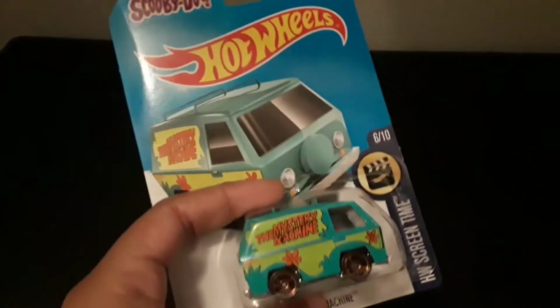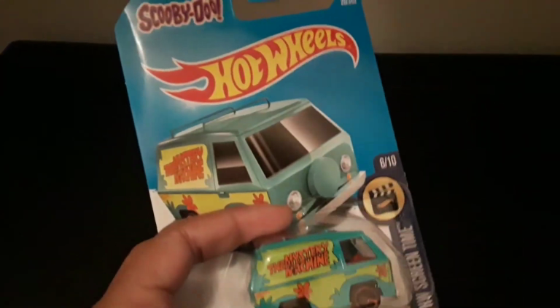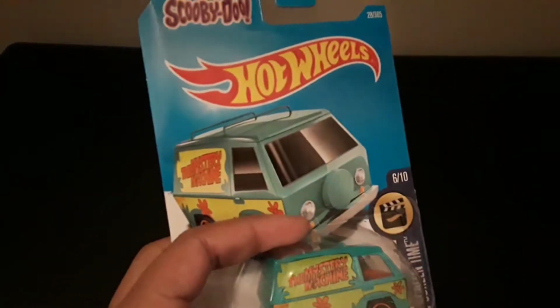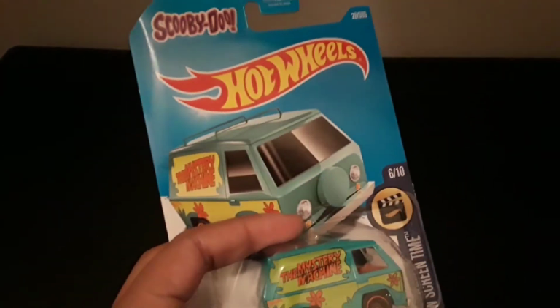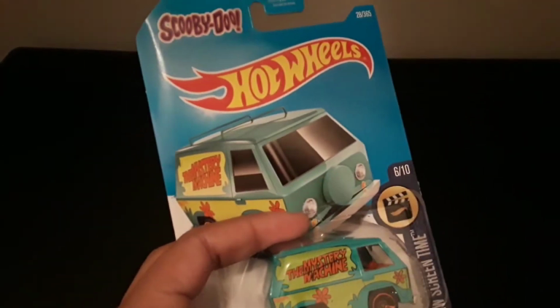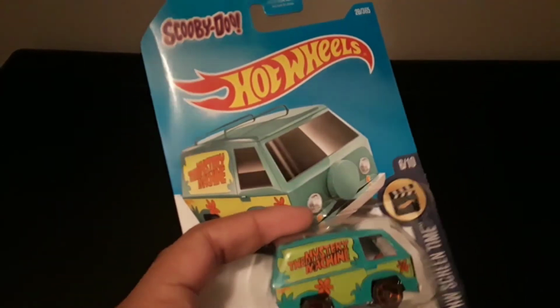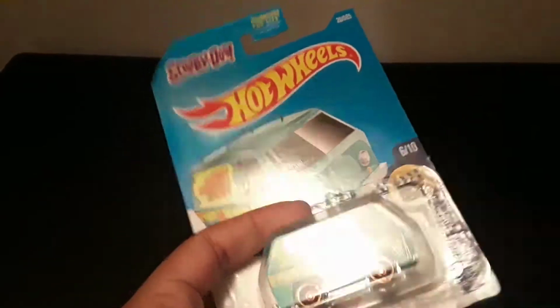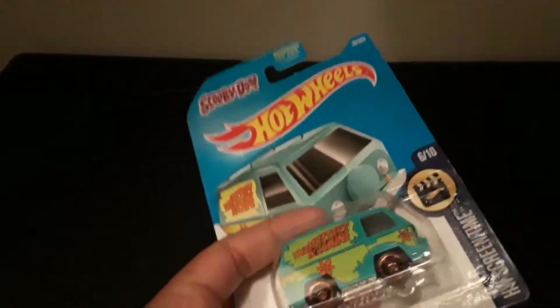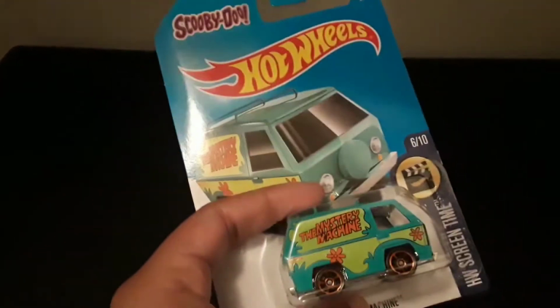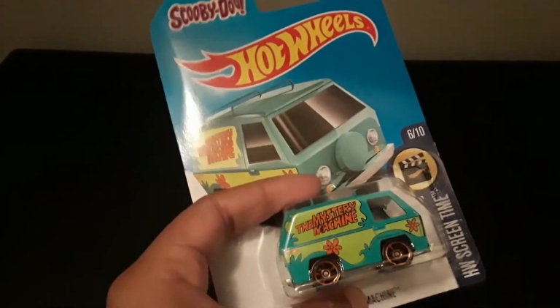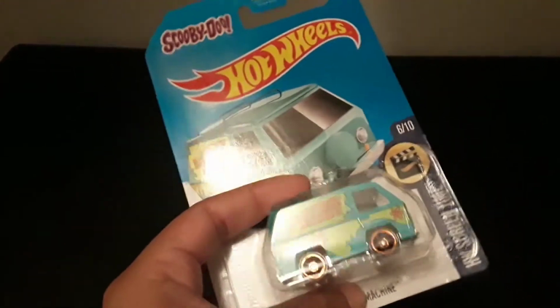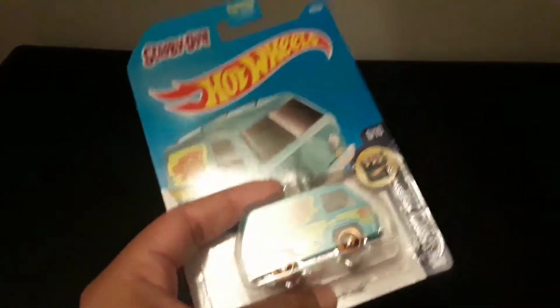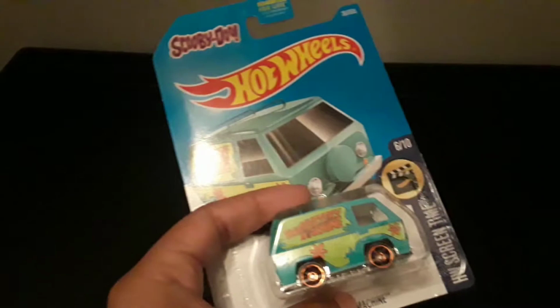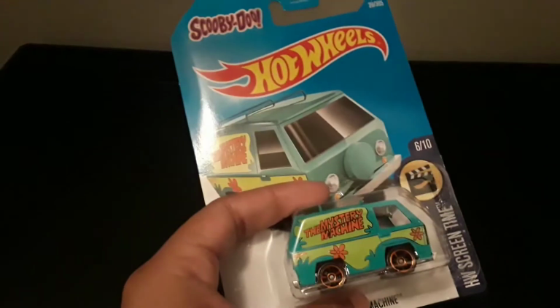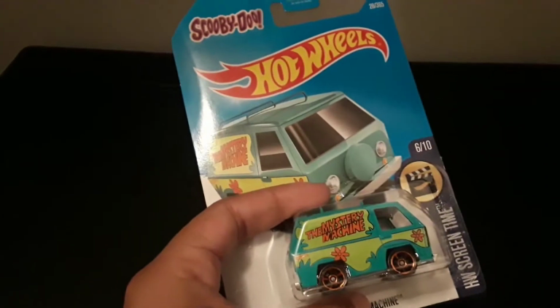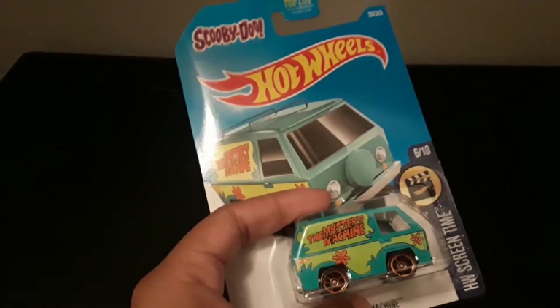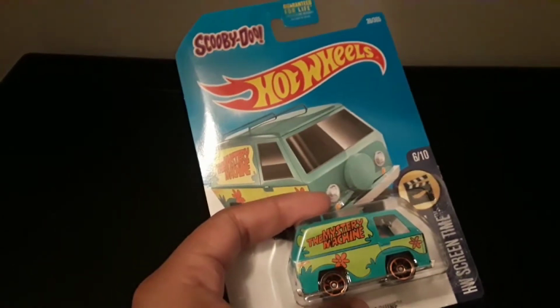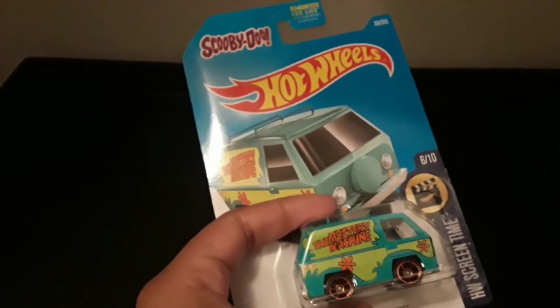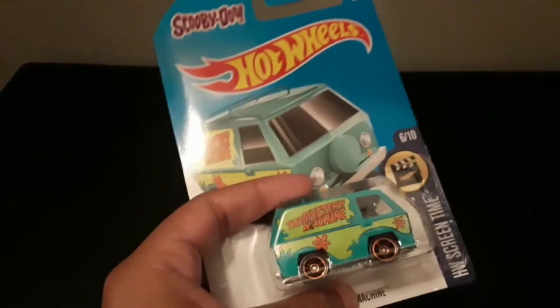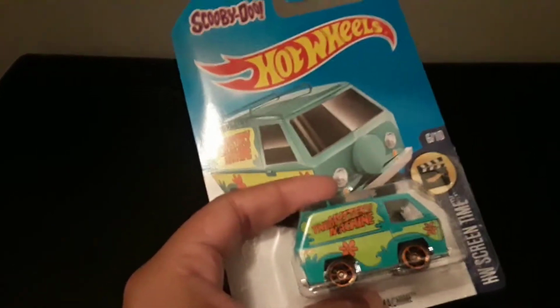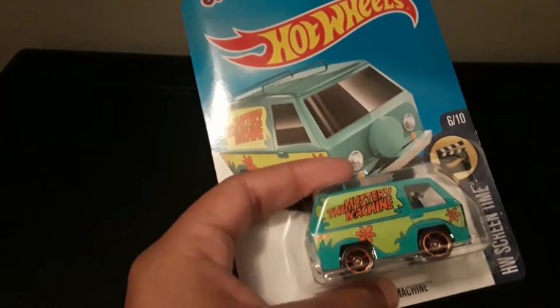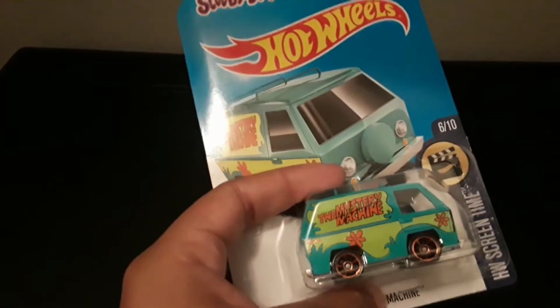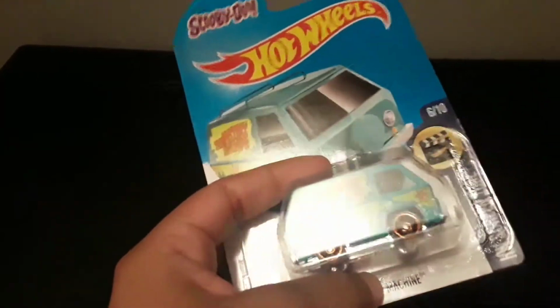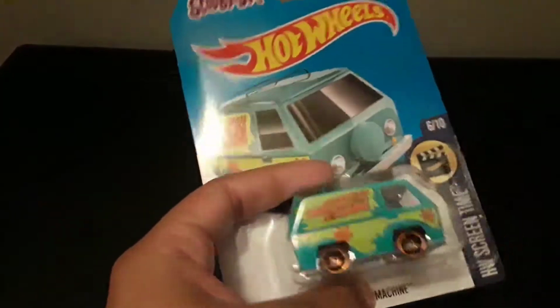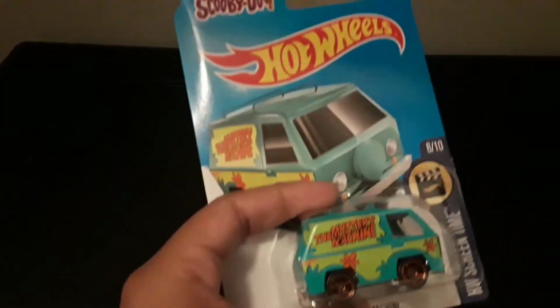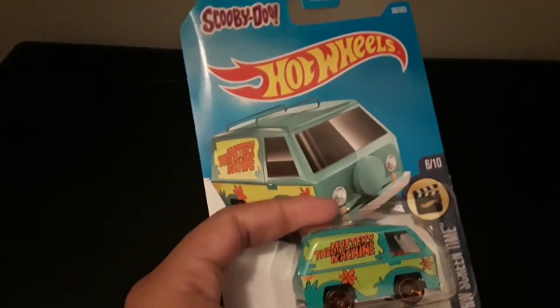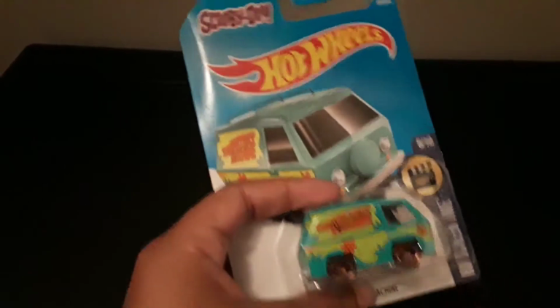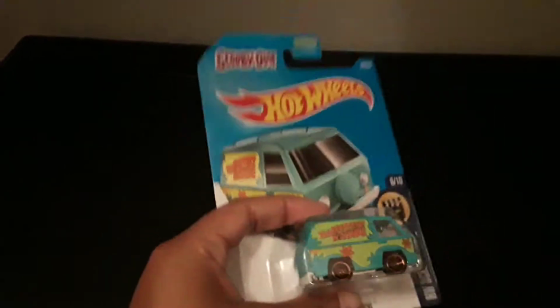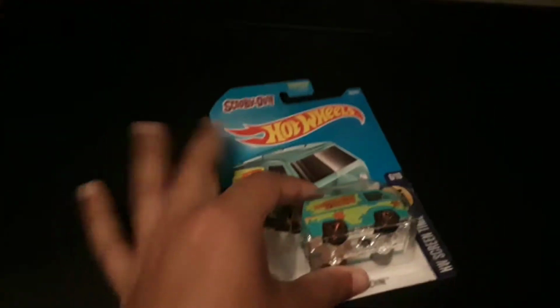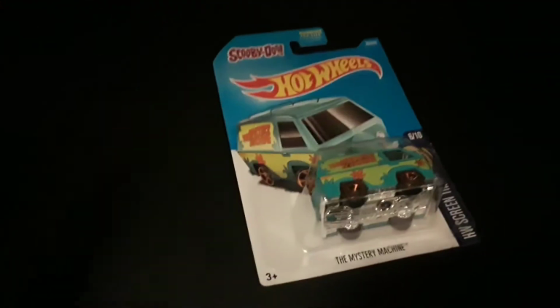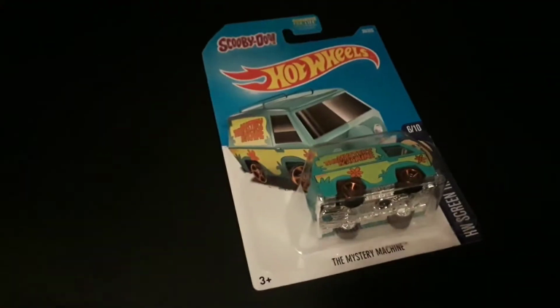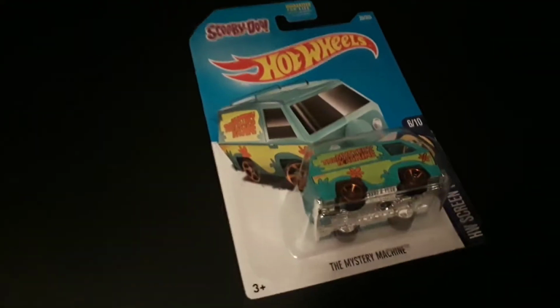I don't think Hot Wheels are that expensive — I could be wrong — but most of the Hot Wheels that I do see around, like at Walmart or HEB, are around a dollar.